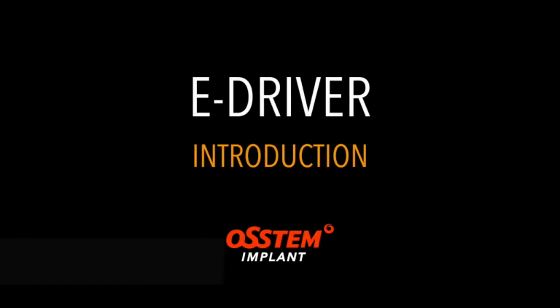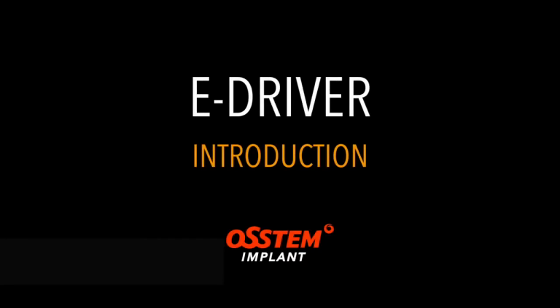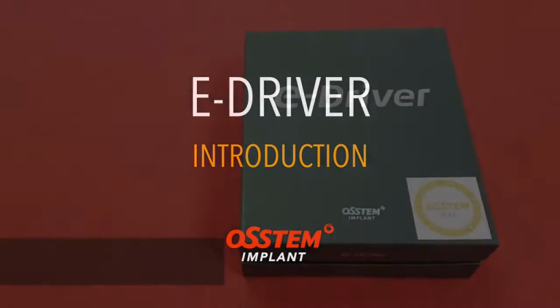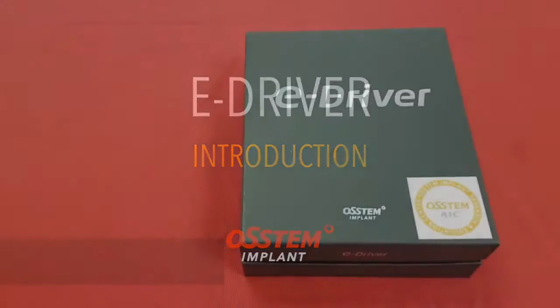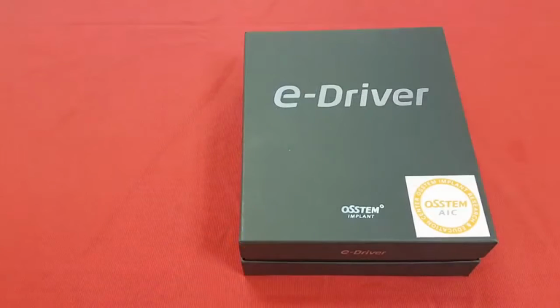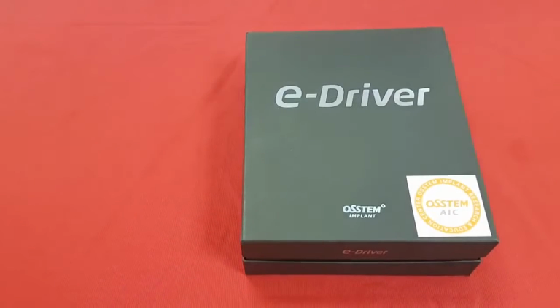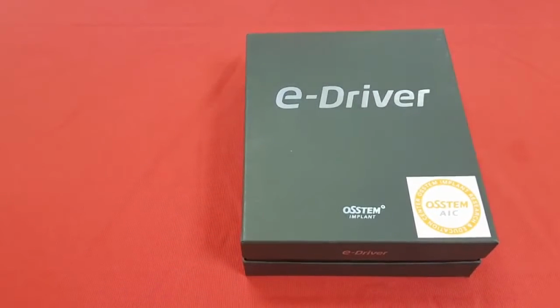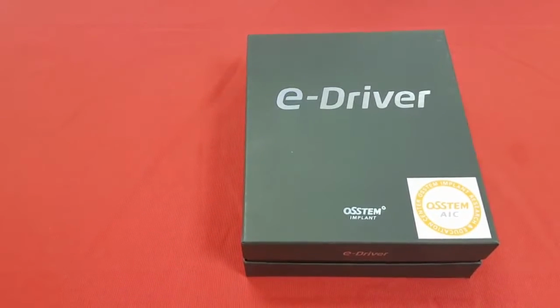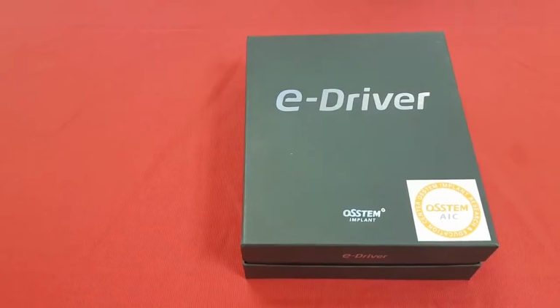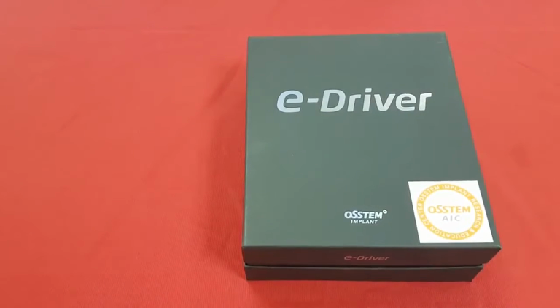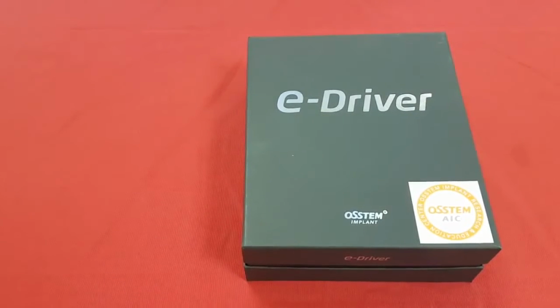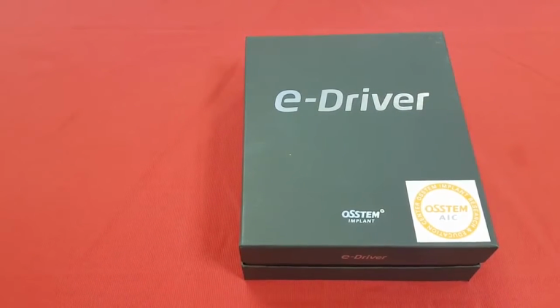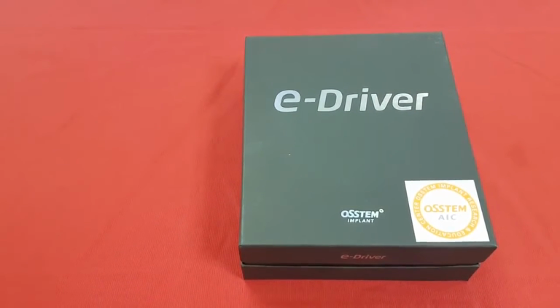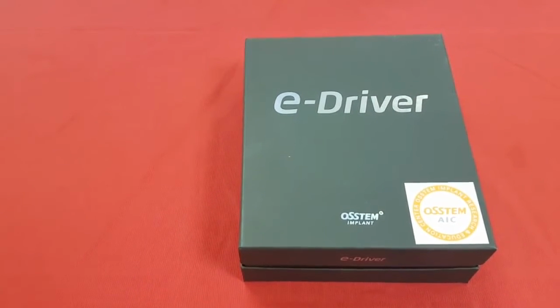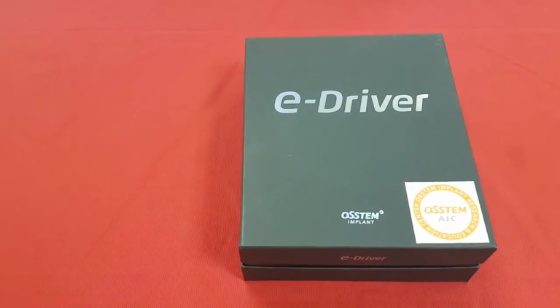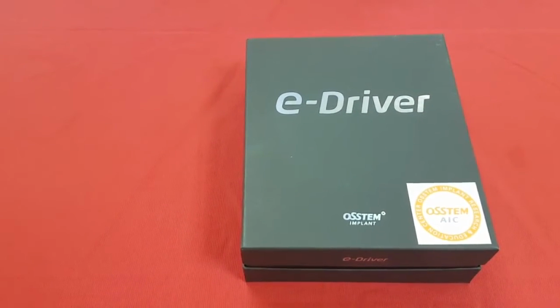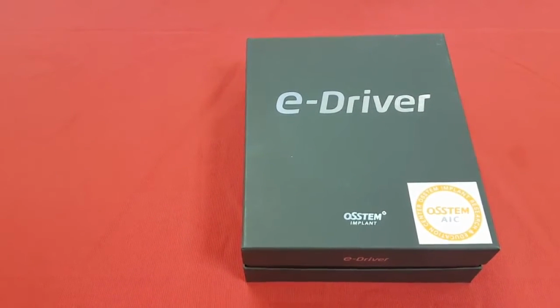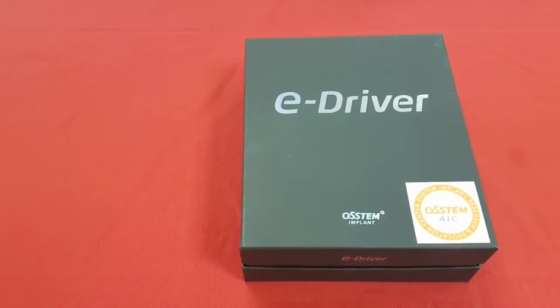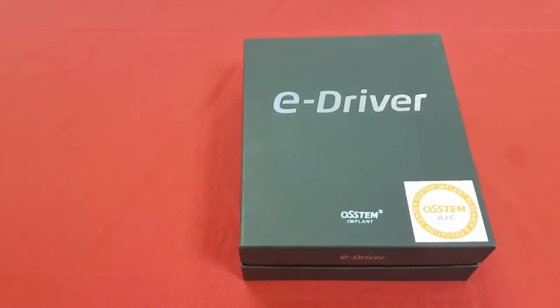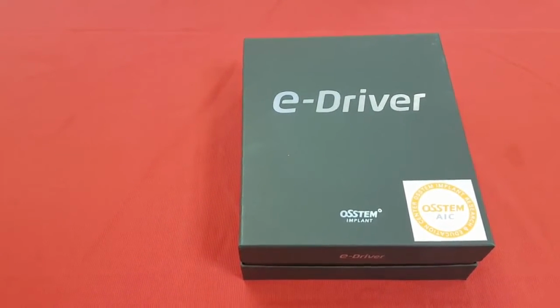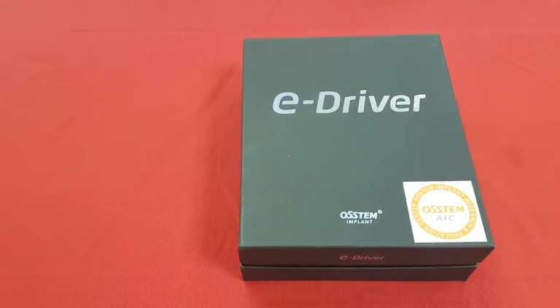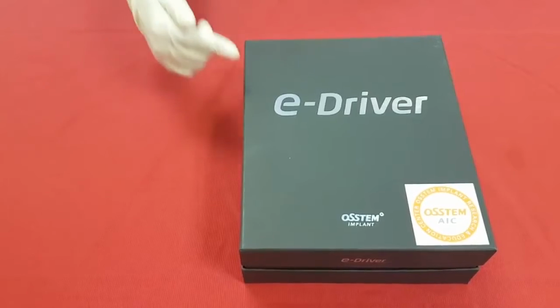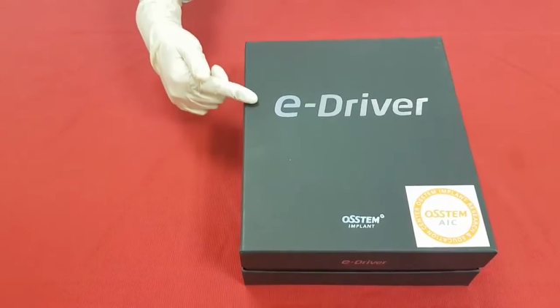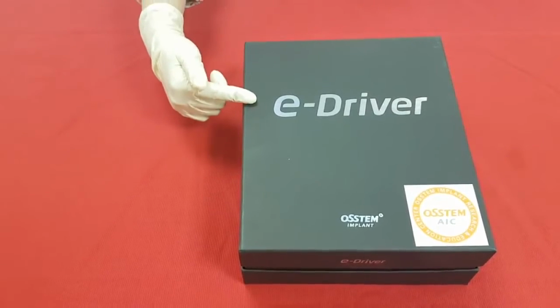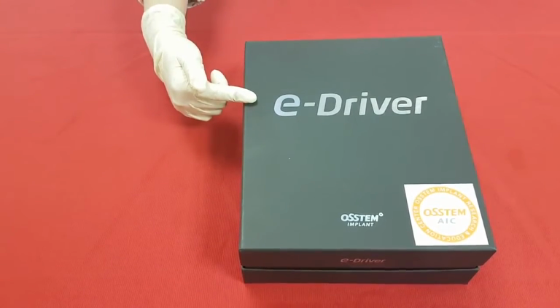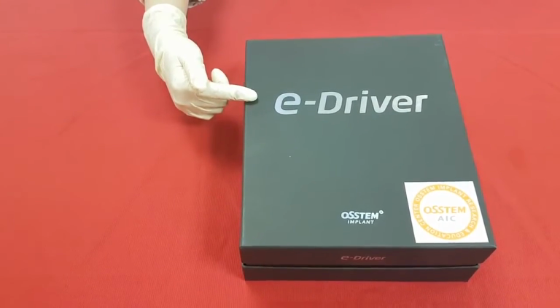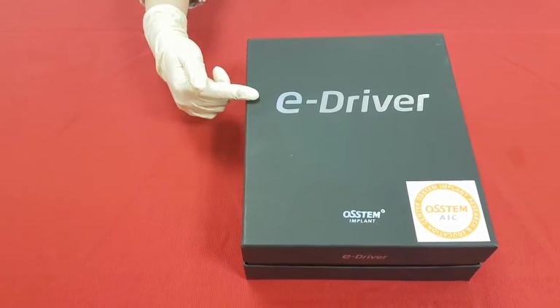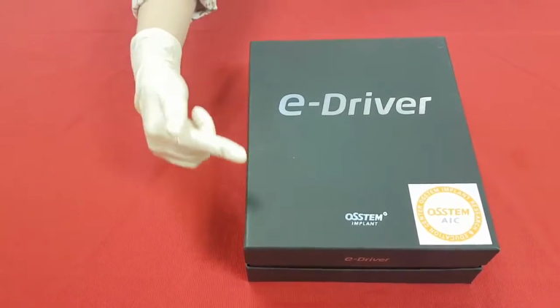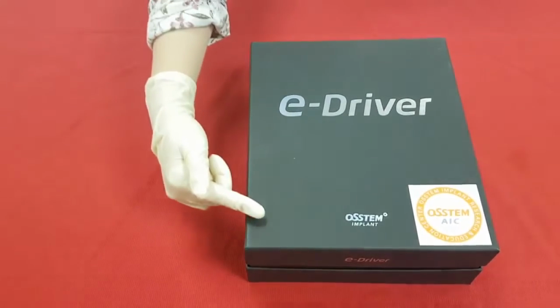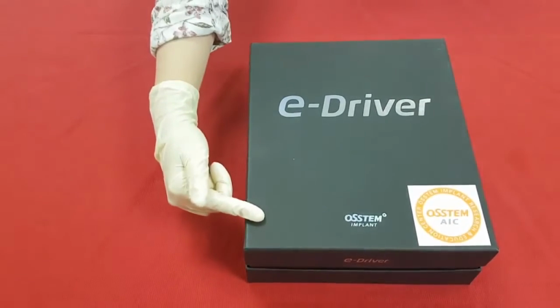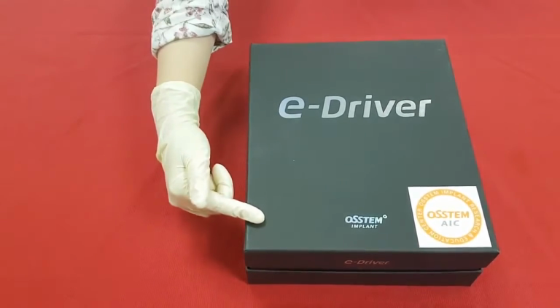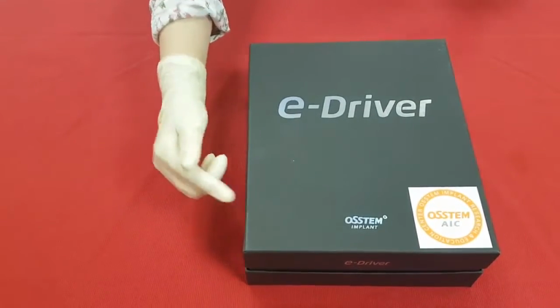This is our new product eDriver, which is used for prosthetic and orthodontic screw tightening. It comes in a refined black box with the product name on it, and you can see the logo here.